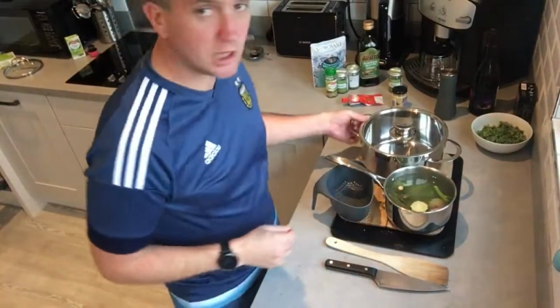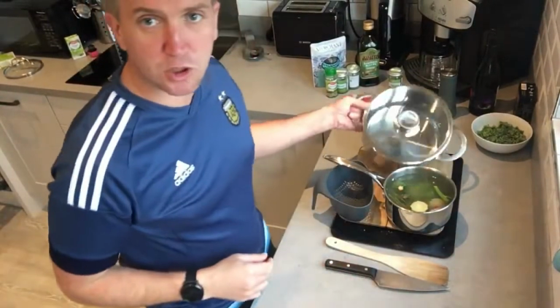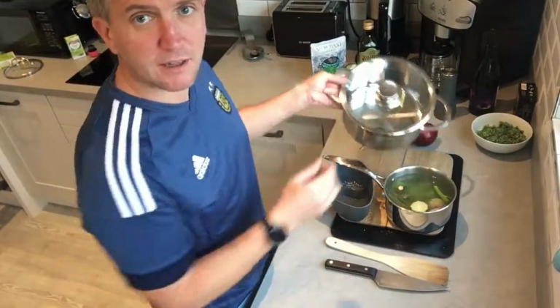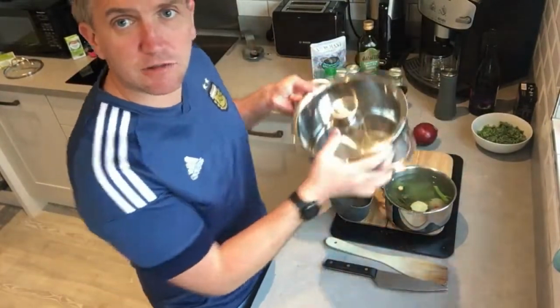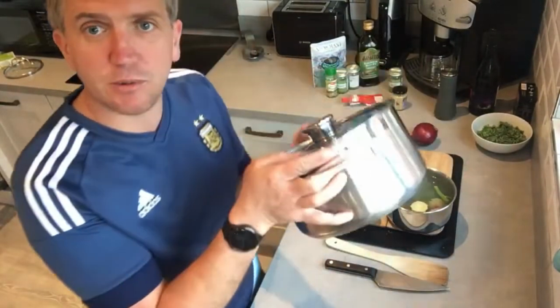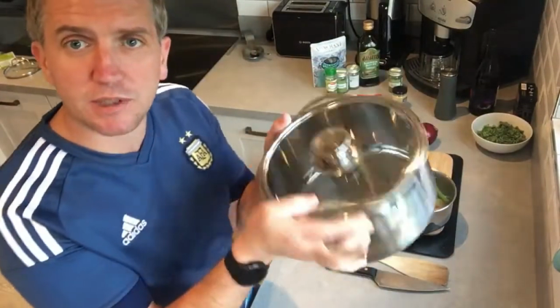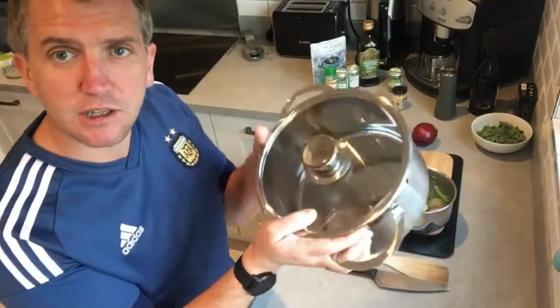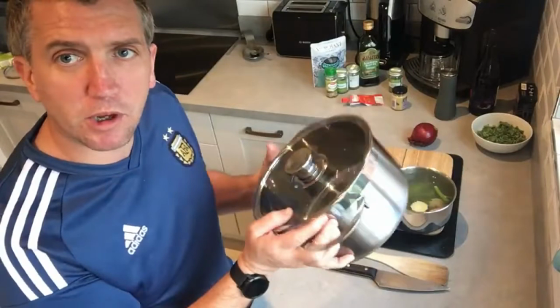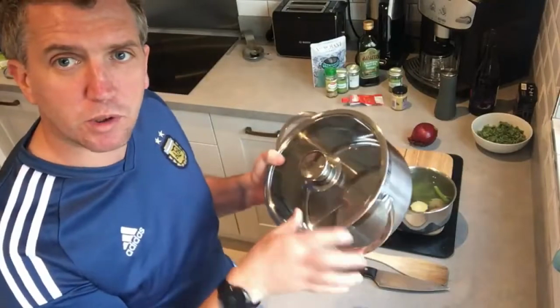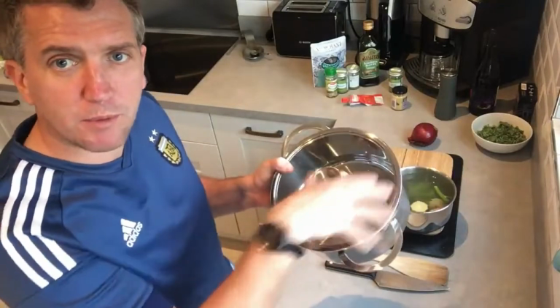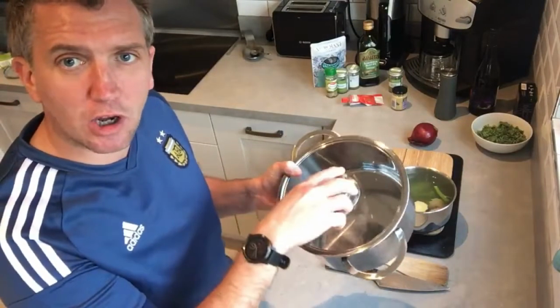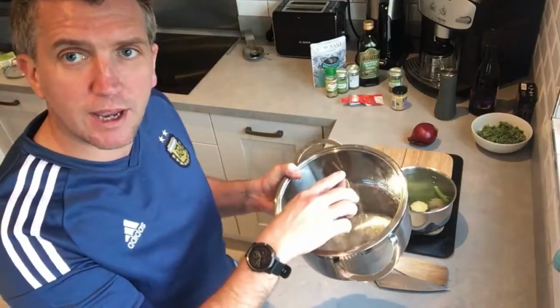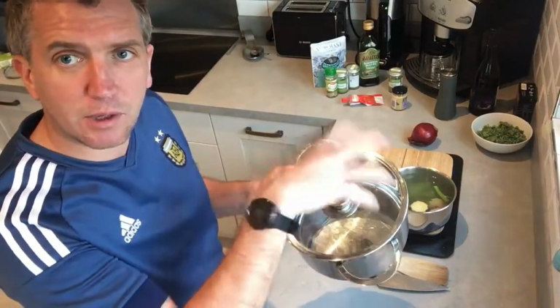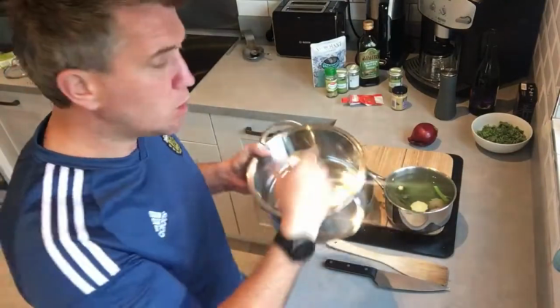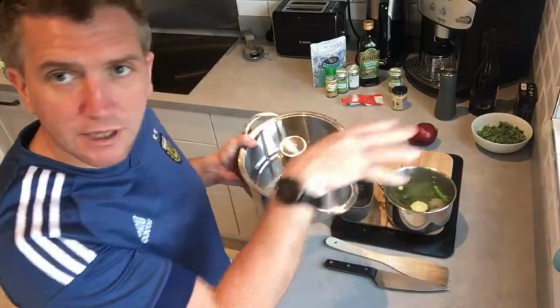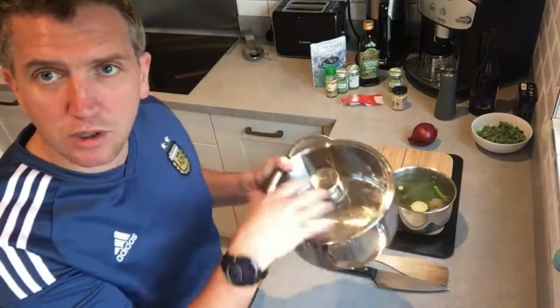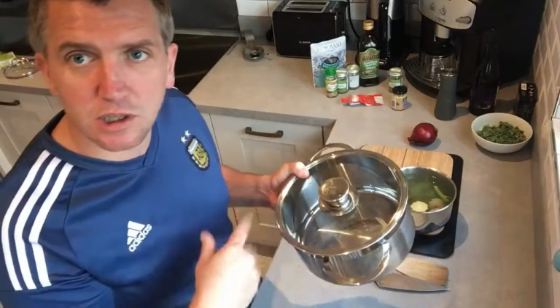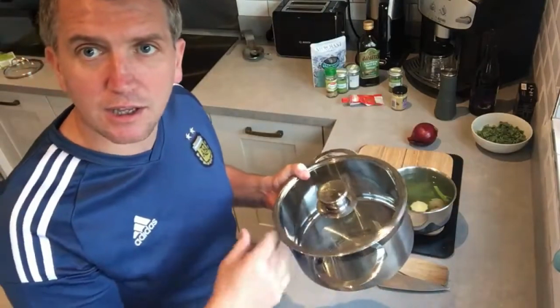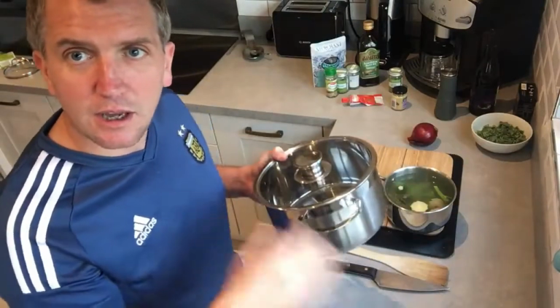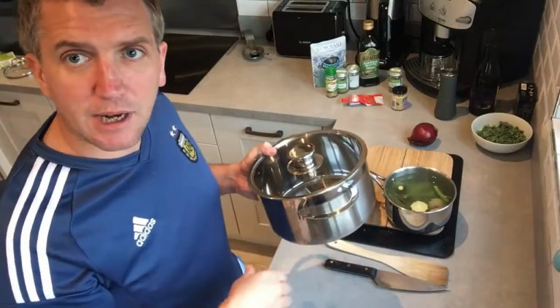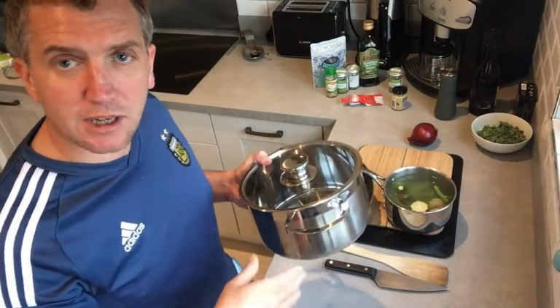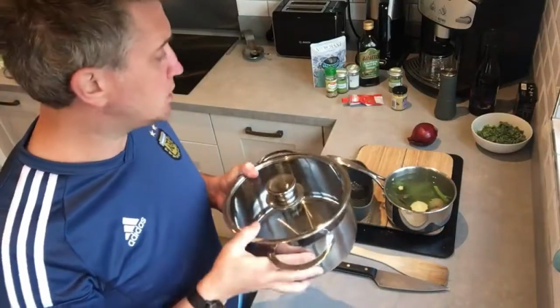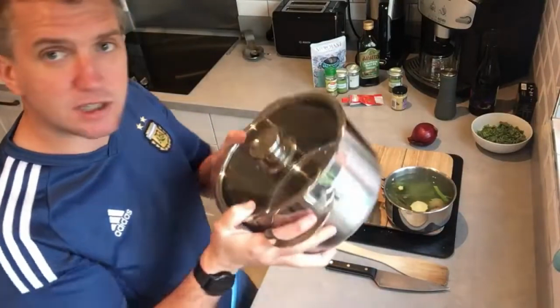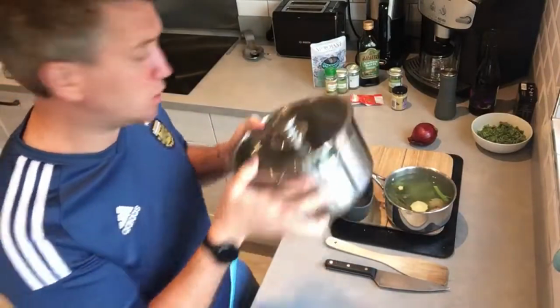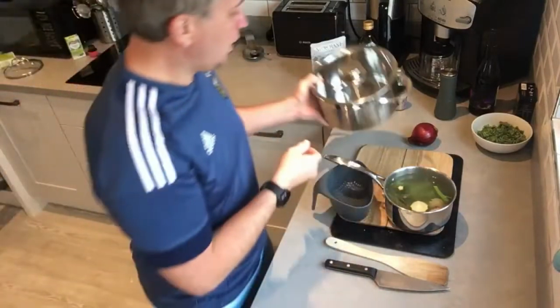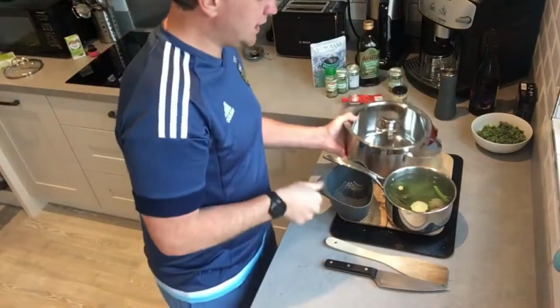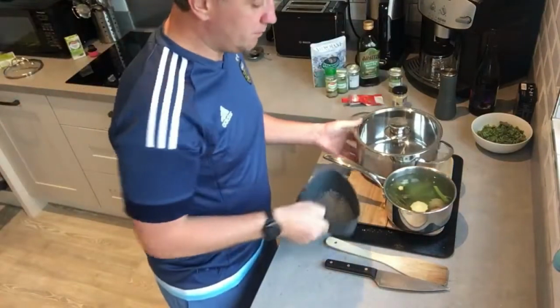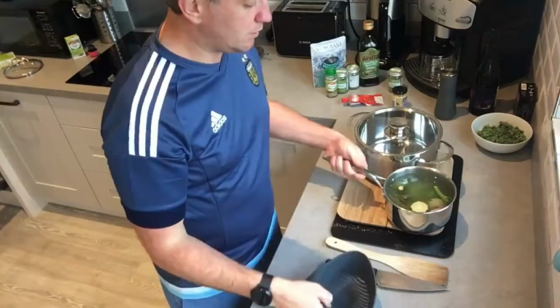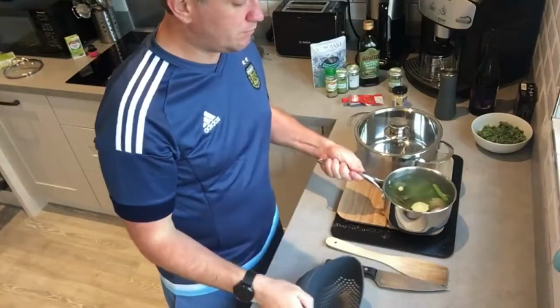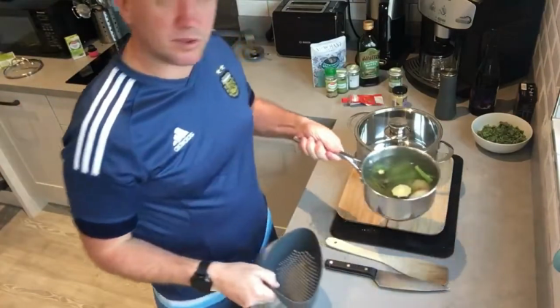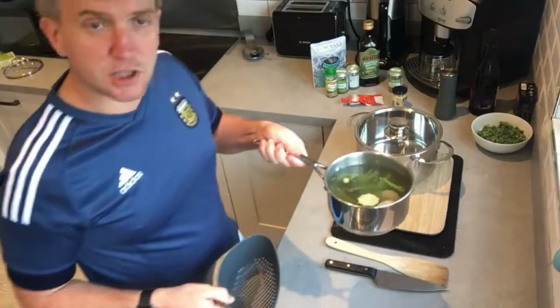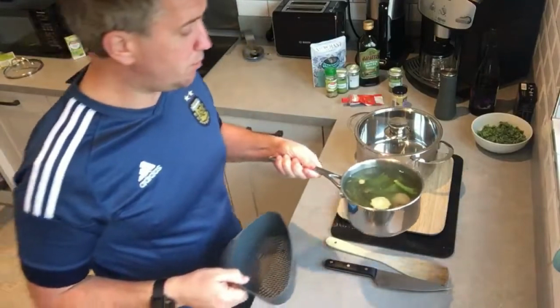In terms of cooking equipment, all you need is a saucepan — great for doing soups. What we're going to do is add a bit of olive oil and cook off the onions and the garlic, then we're going to add the lentils to that.